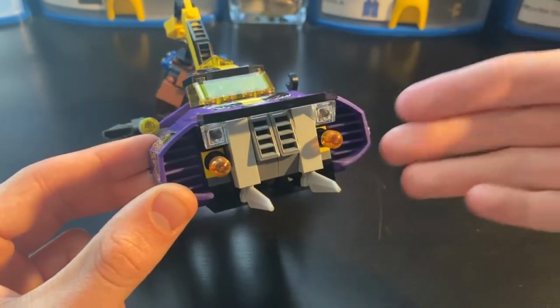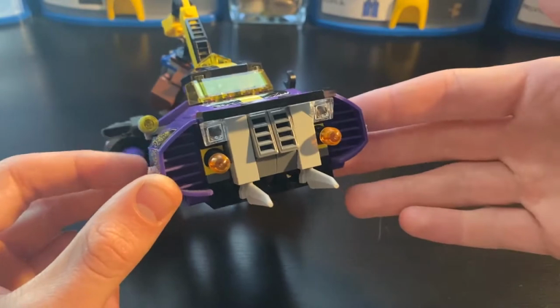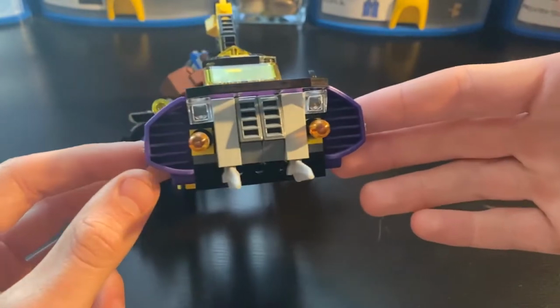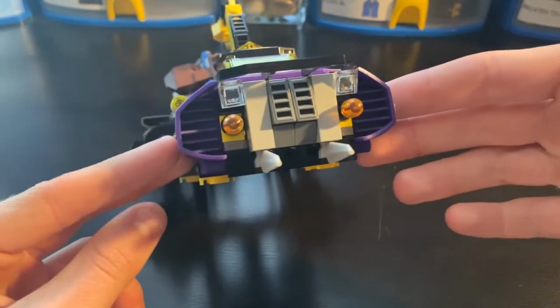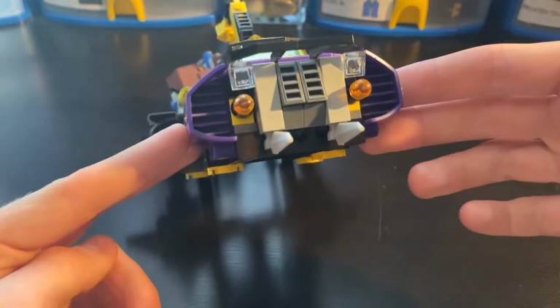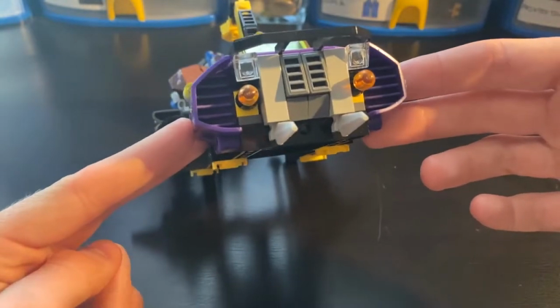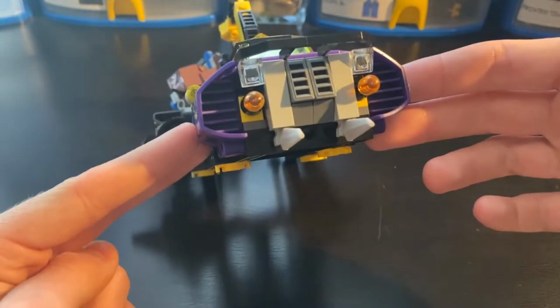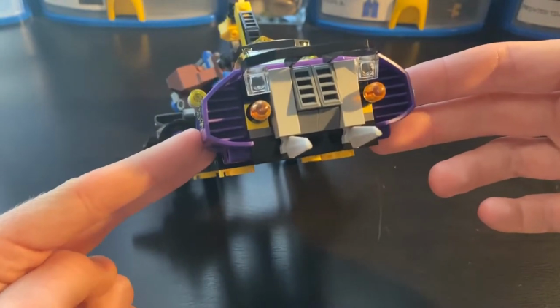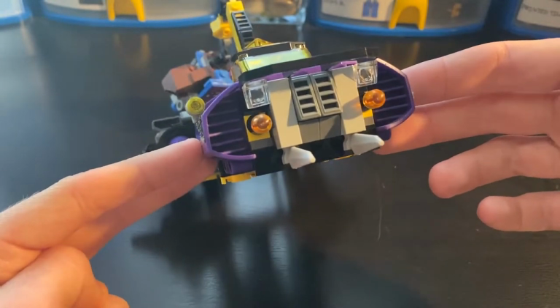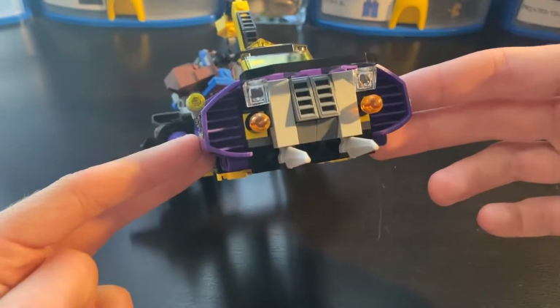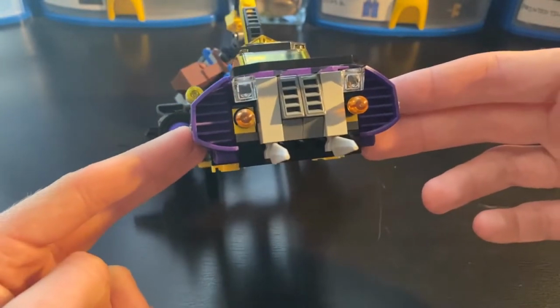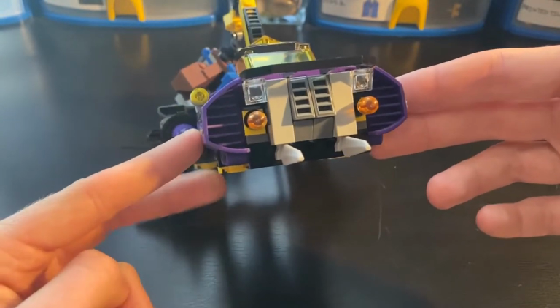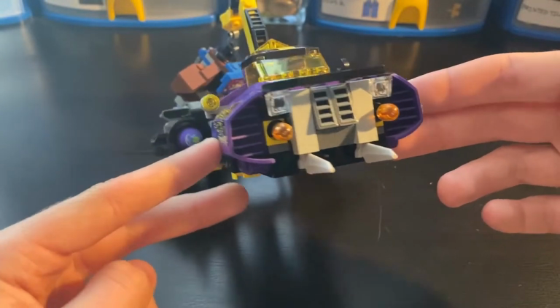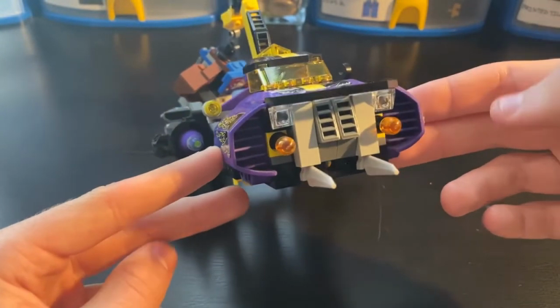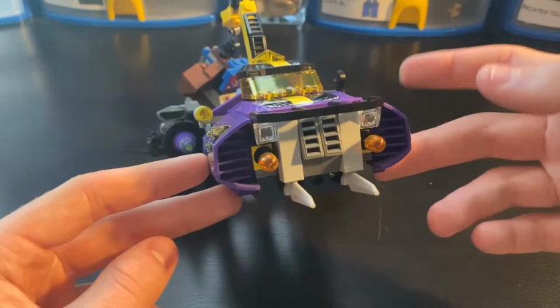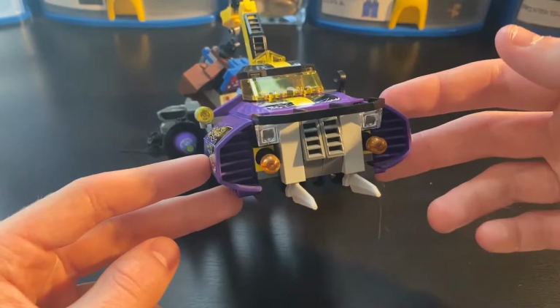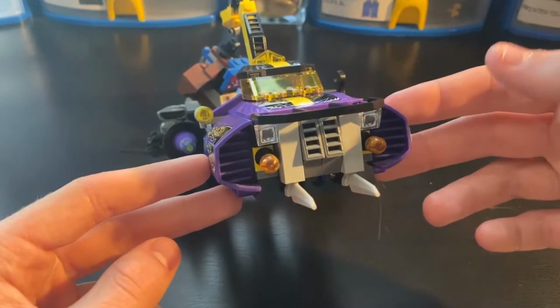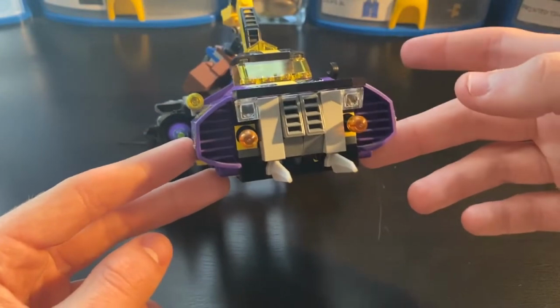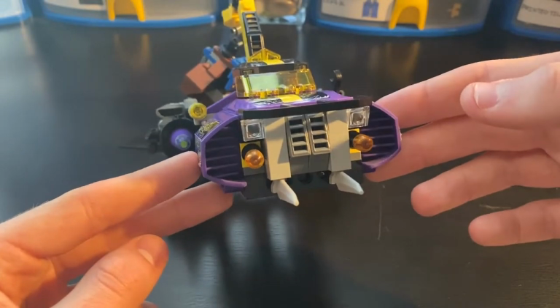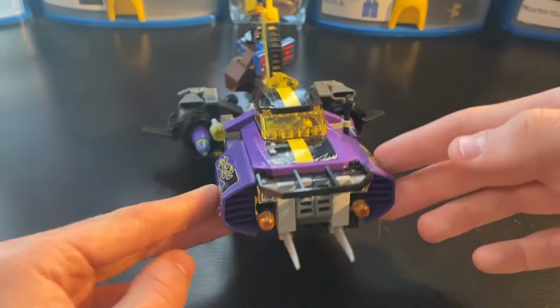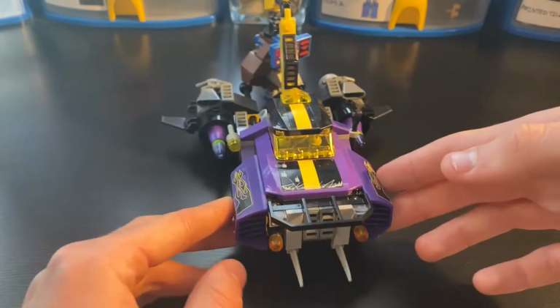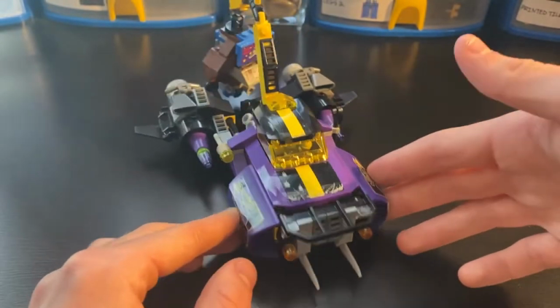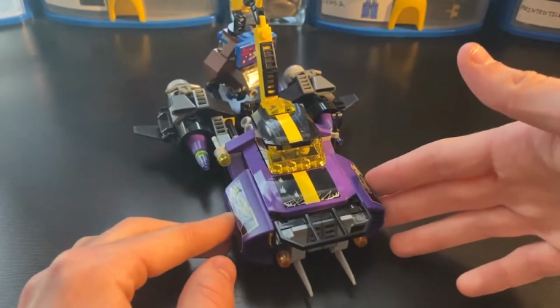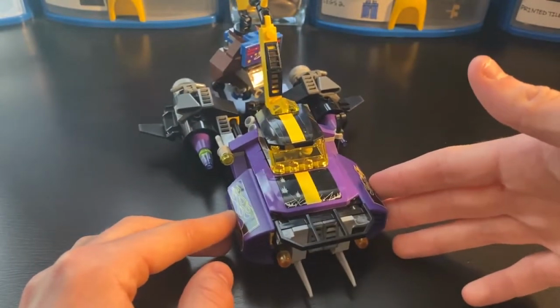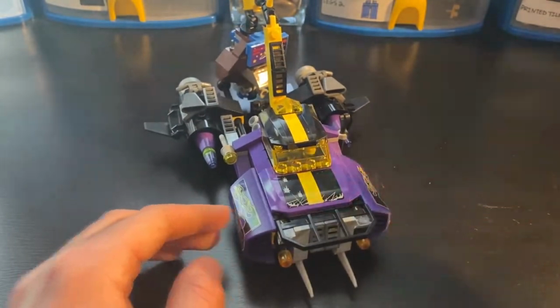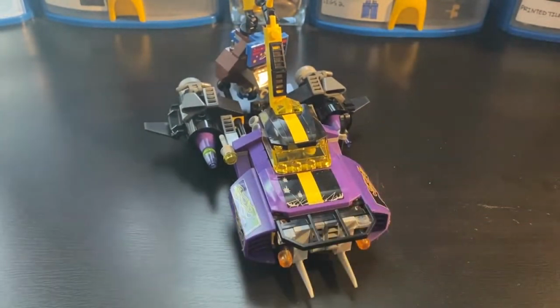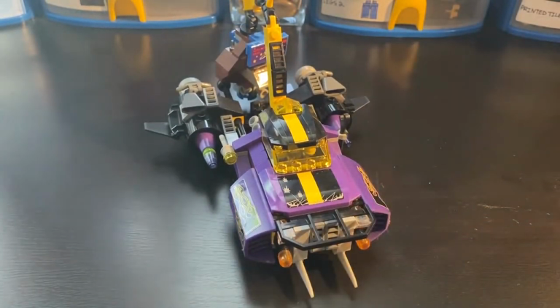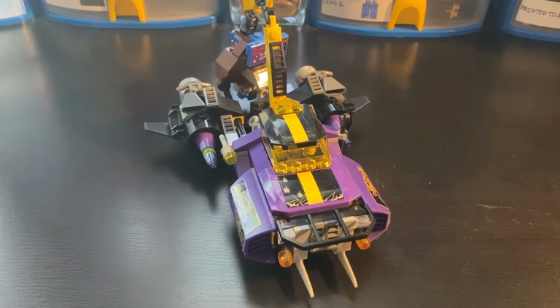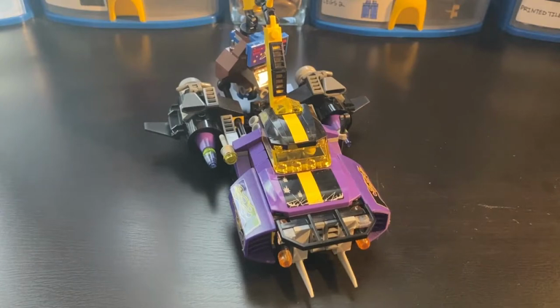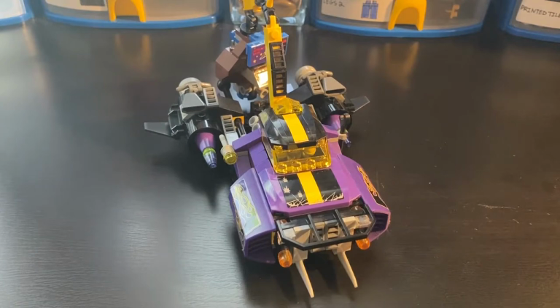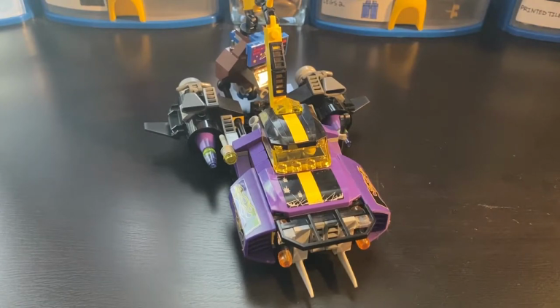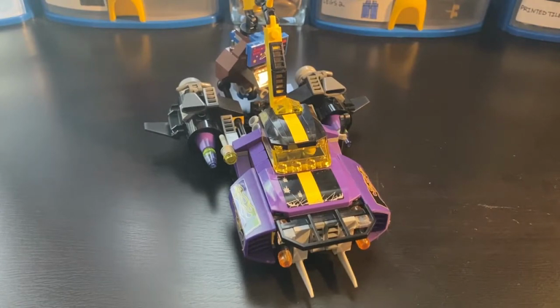Right now they kind of look like maybe turn lights, maybe brake lights, something like that, but they are, in fact, missiles, which is pretty cool. And we'll take a look at how to shoot those in just a little bit.